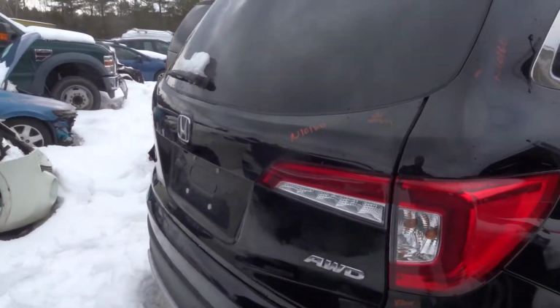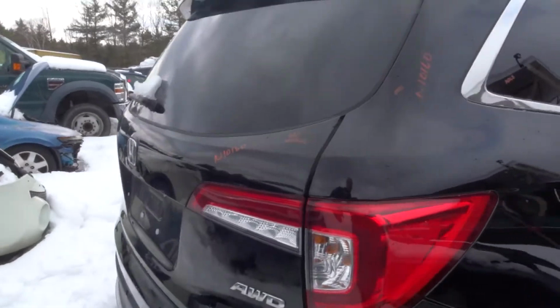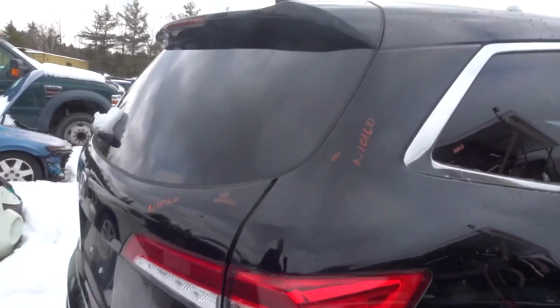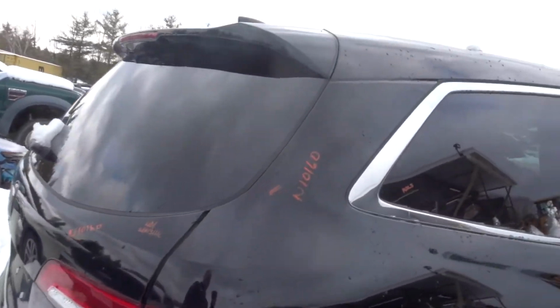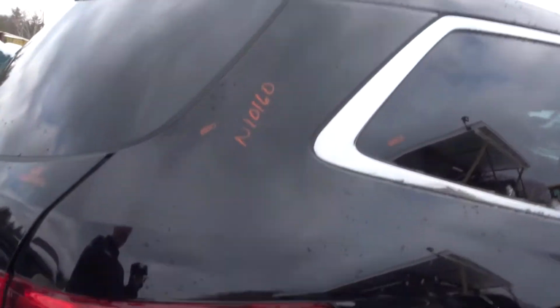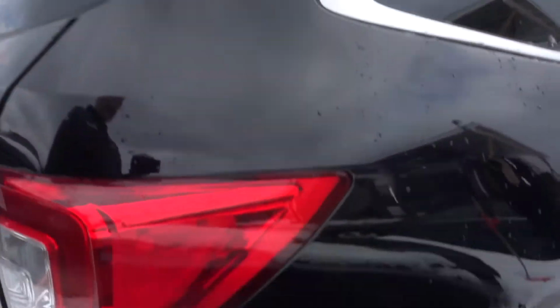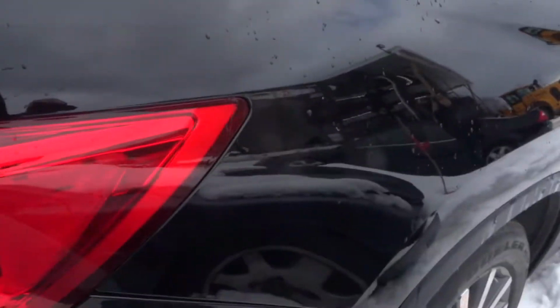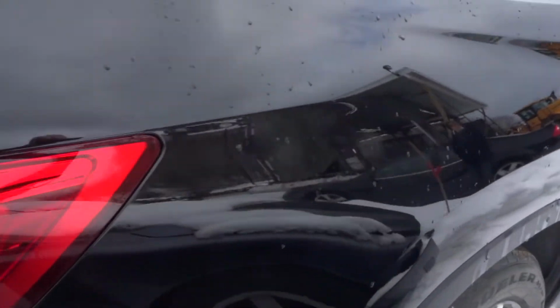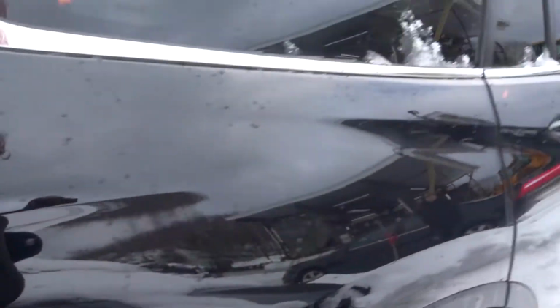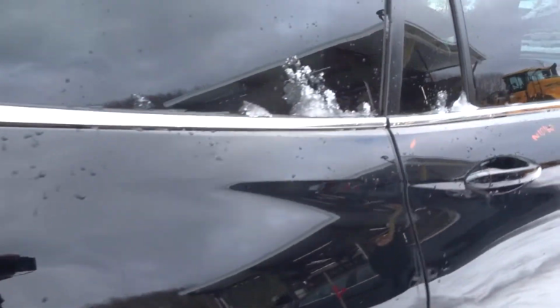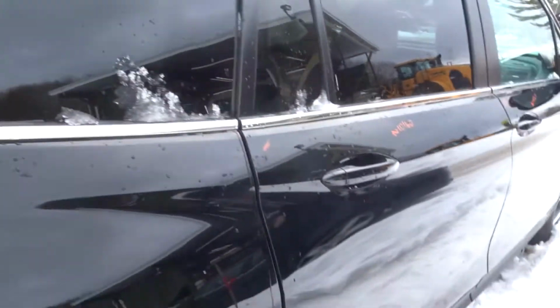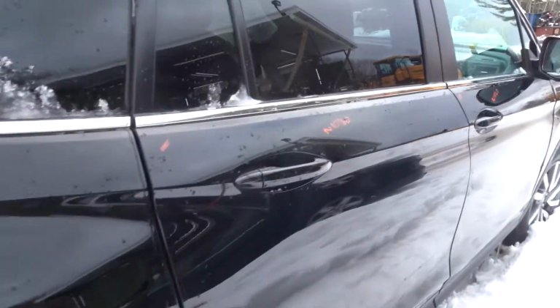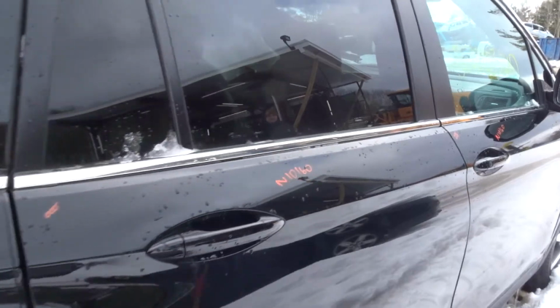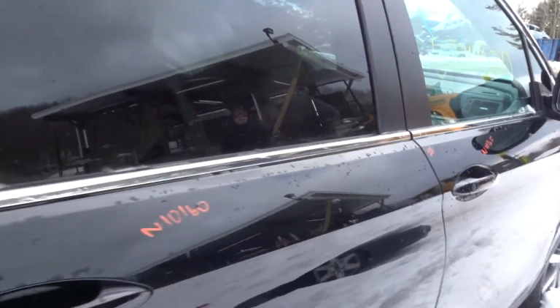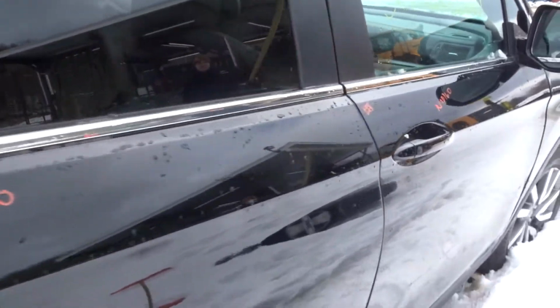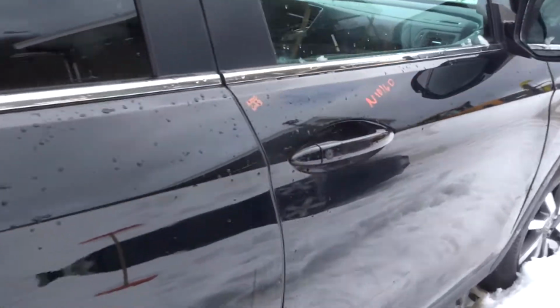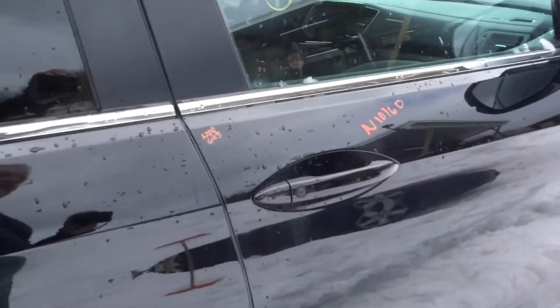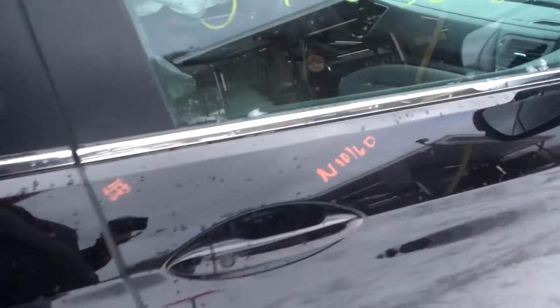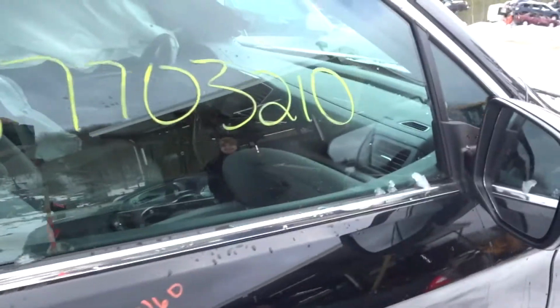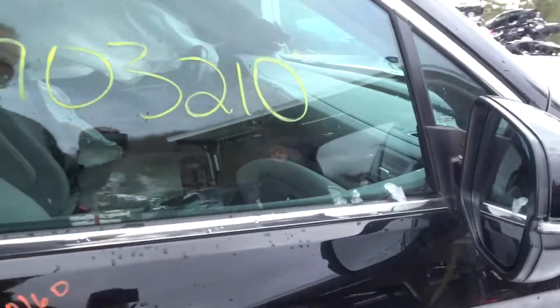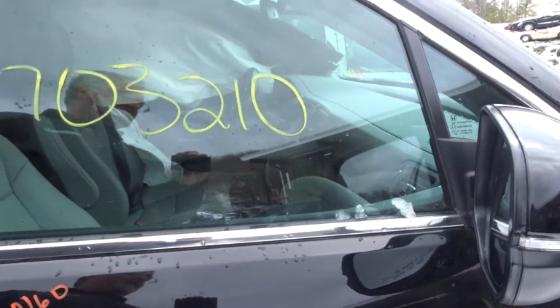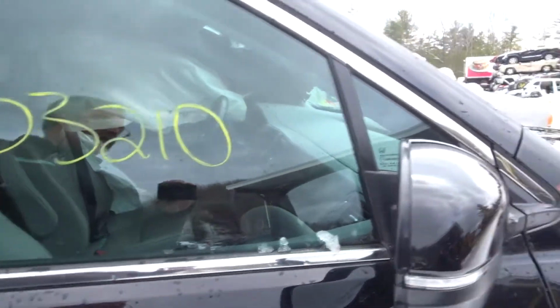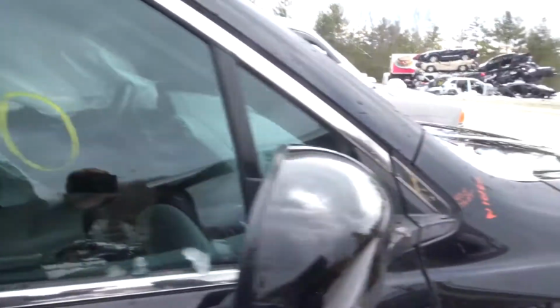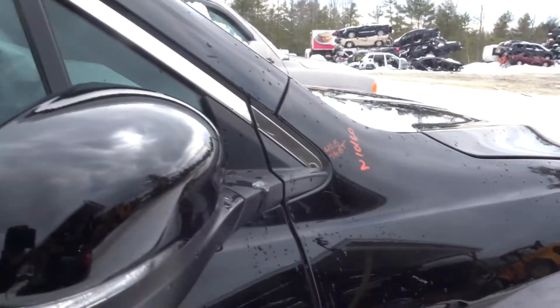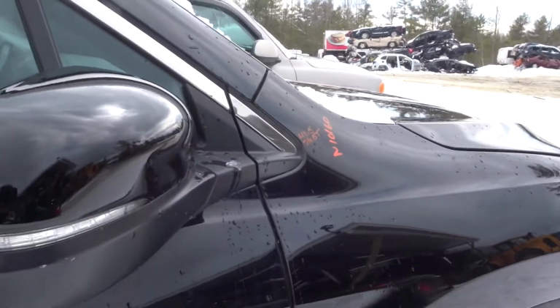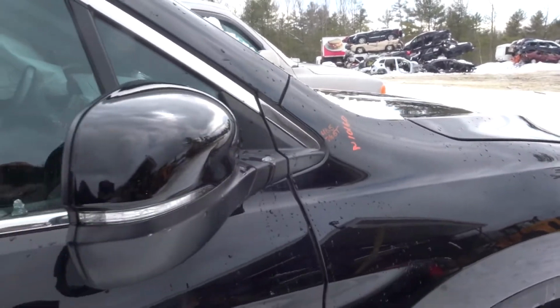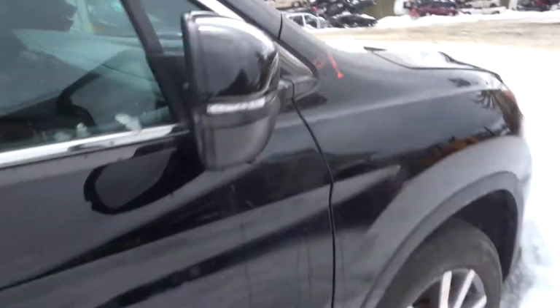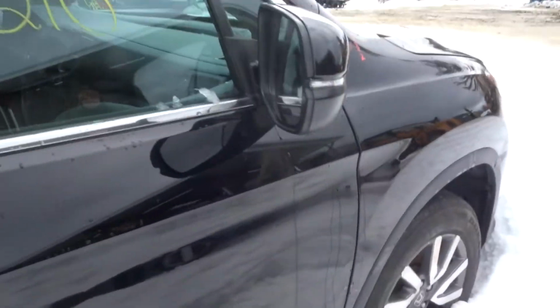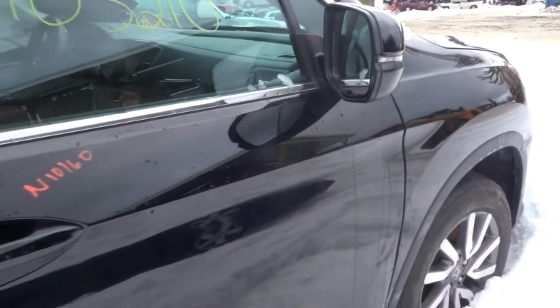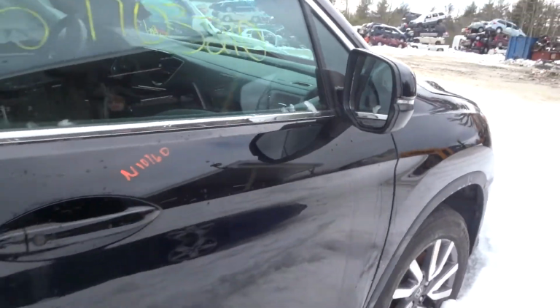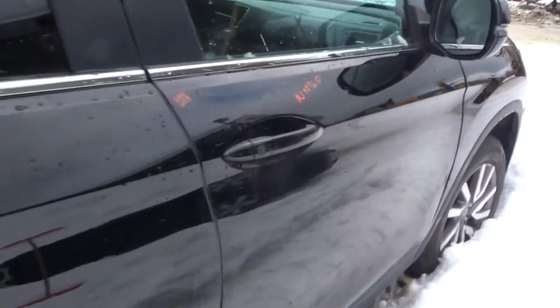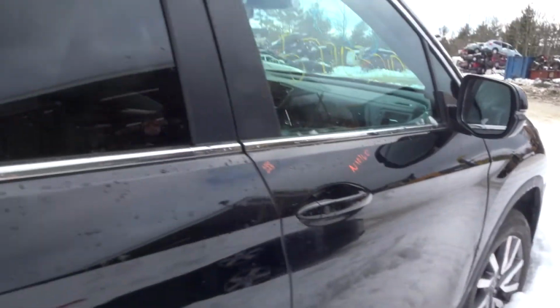We got a right rear quarter, rear quarter glass, we got a right rear suspension, we got a clean right side door, we got a nice right front door, we have a passenger side mirror, clean right front fender, nice right front suspension complete.